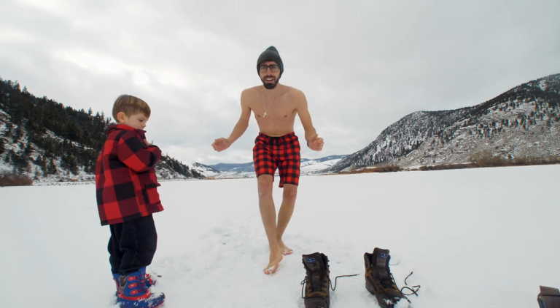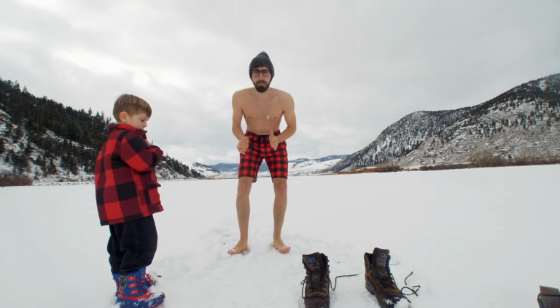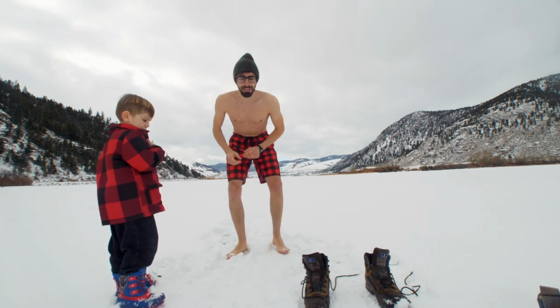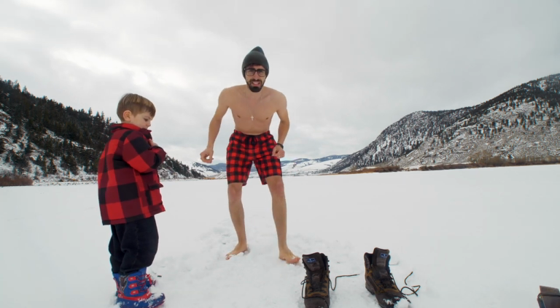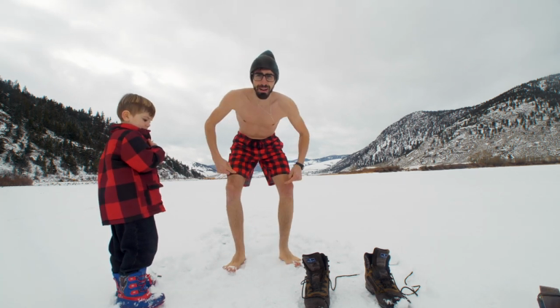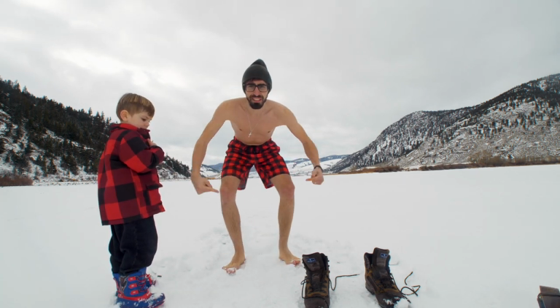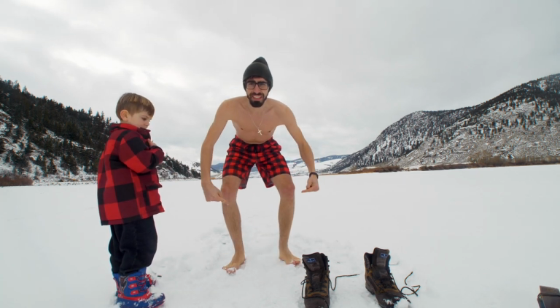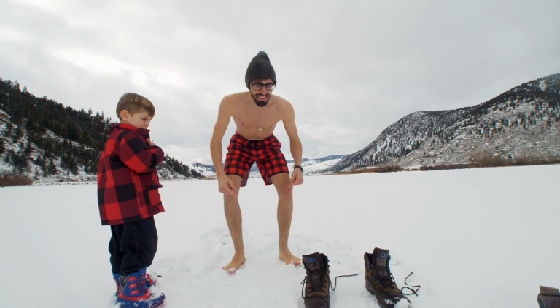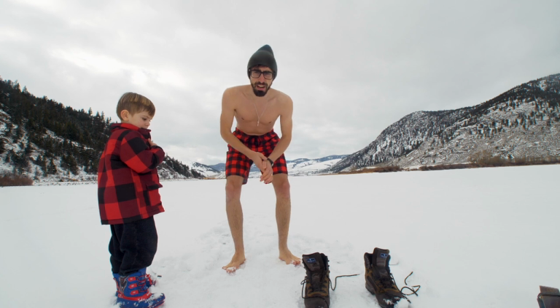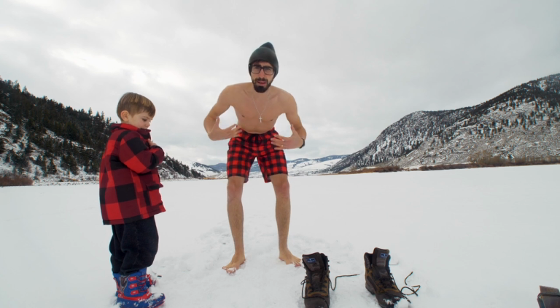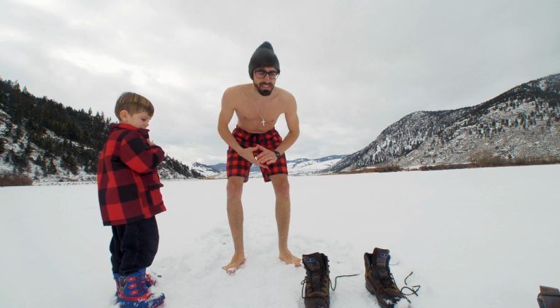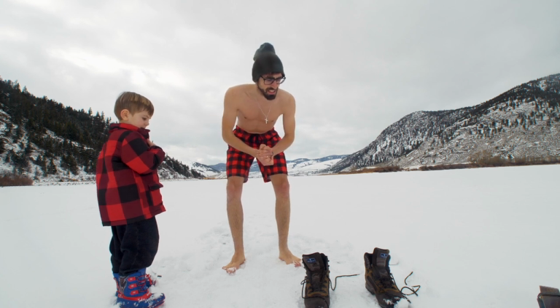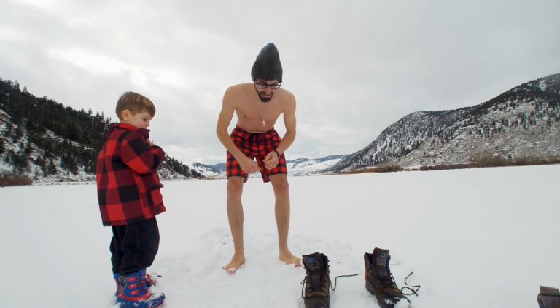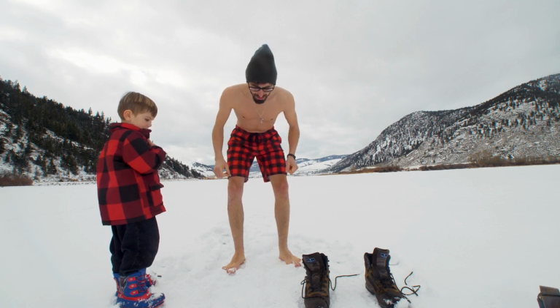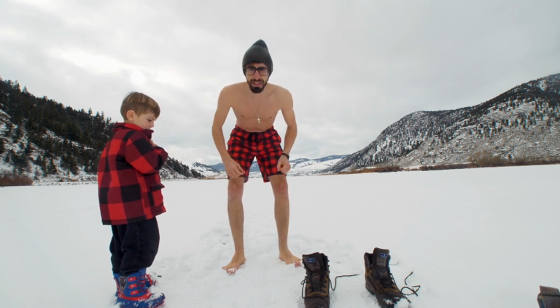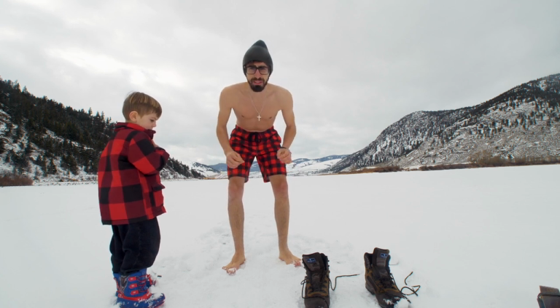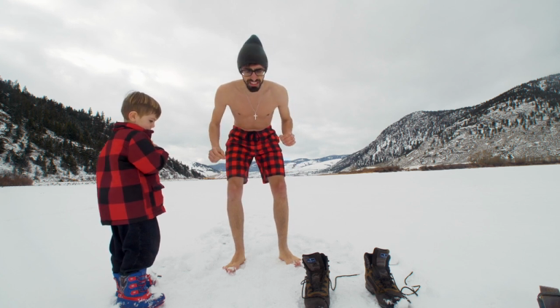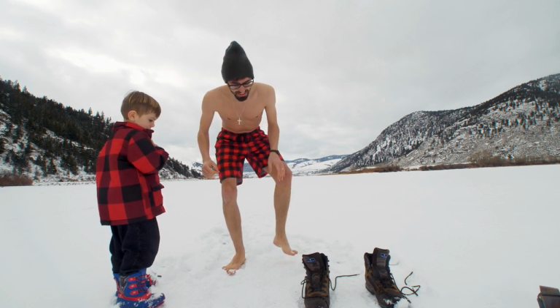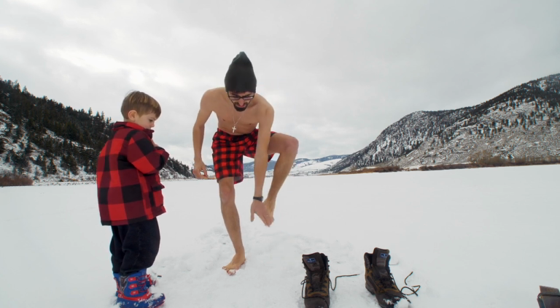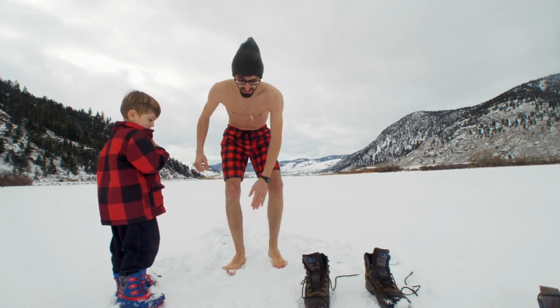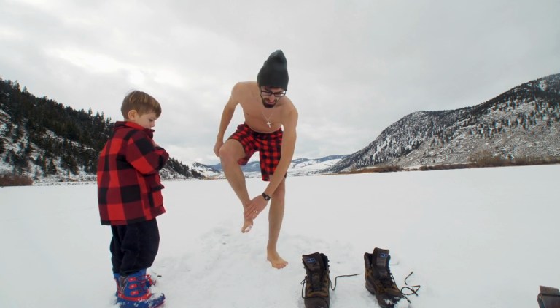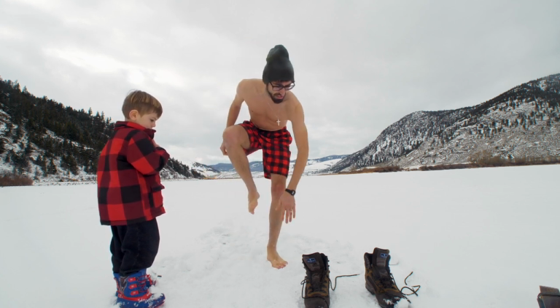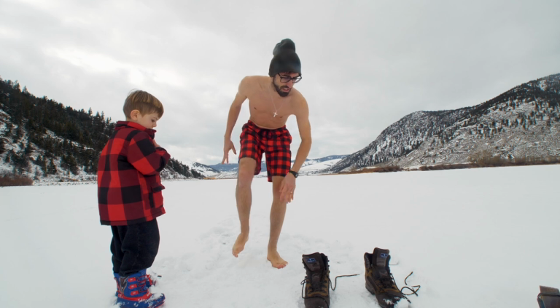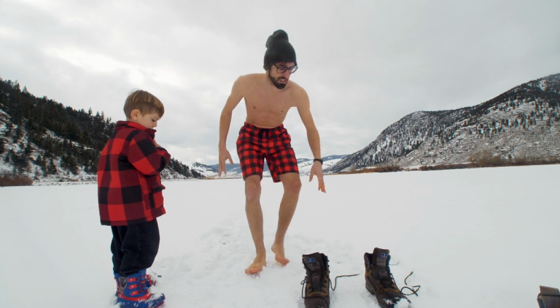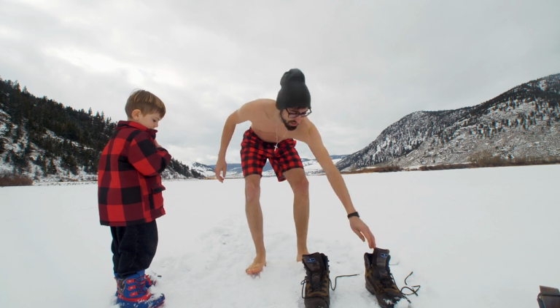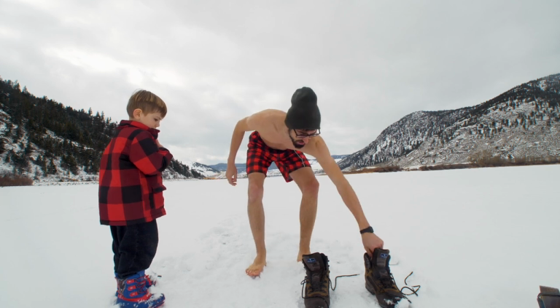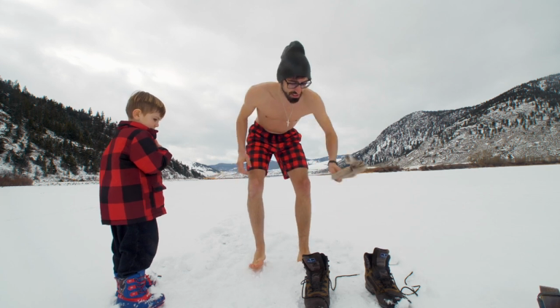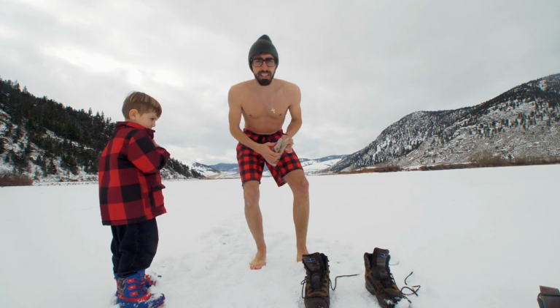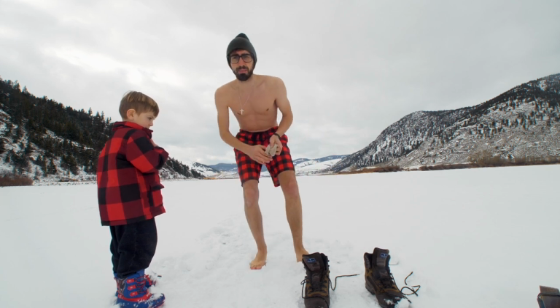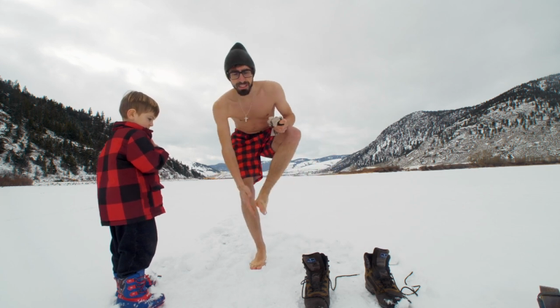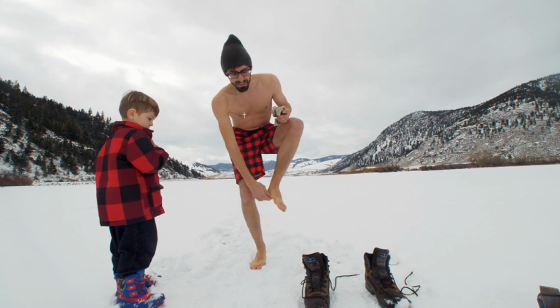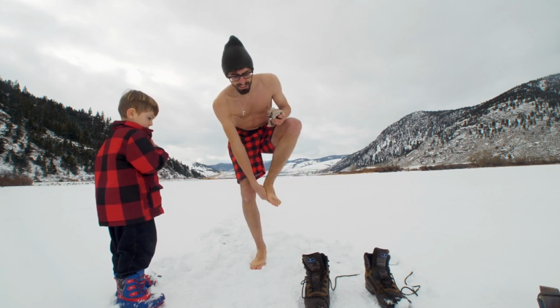My feet are freezing right now. For my body it's actually not so bad, but my feet are really getting cold. I think I have to put my socks on again.